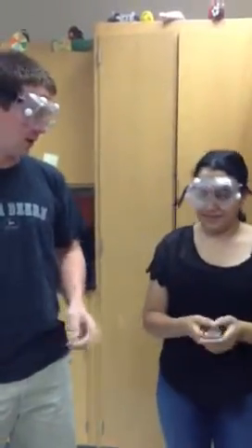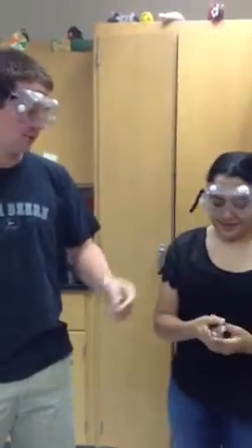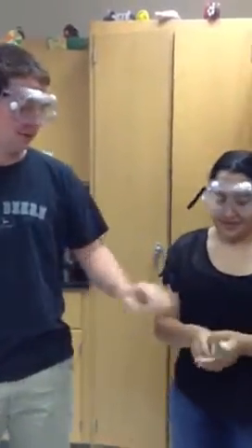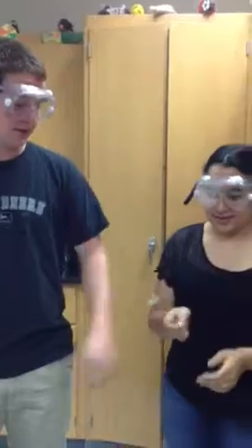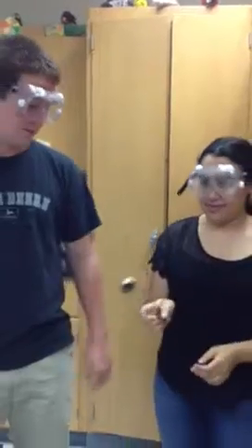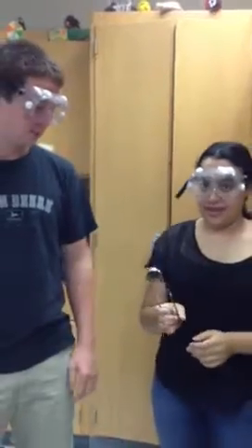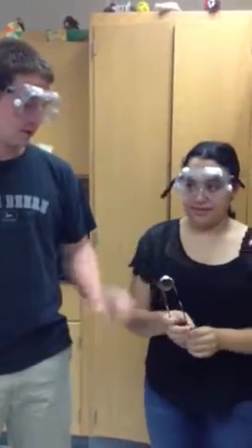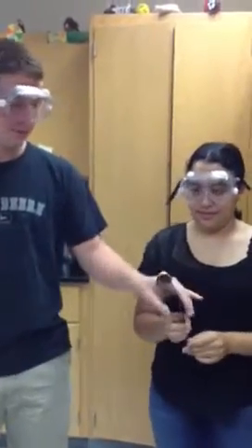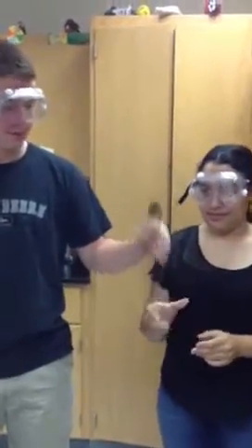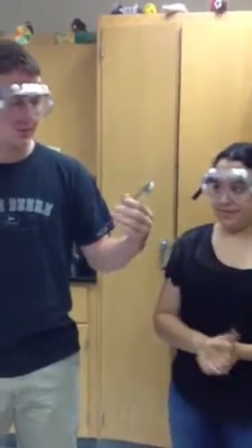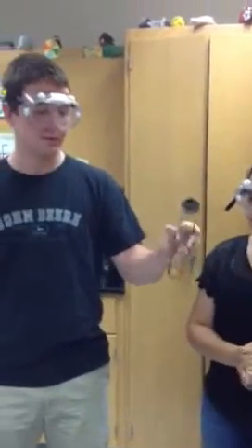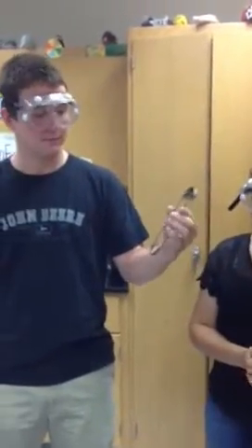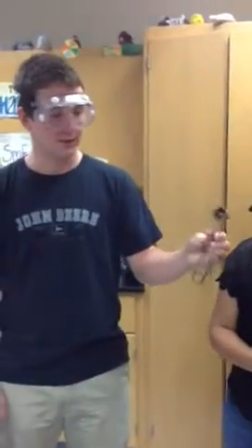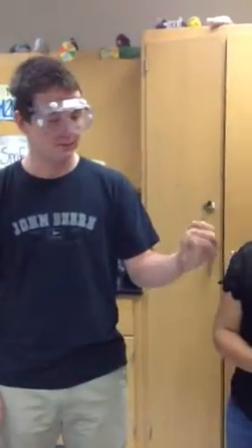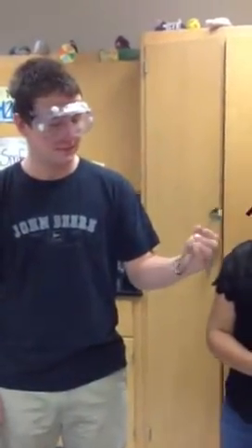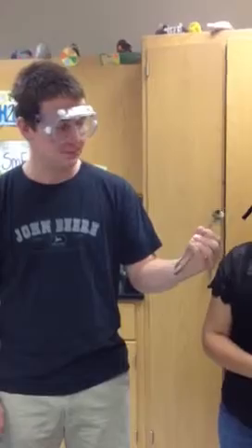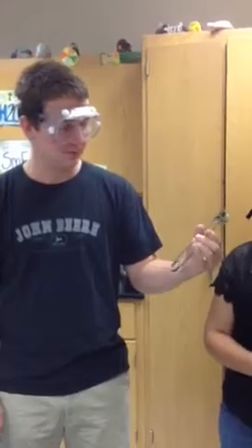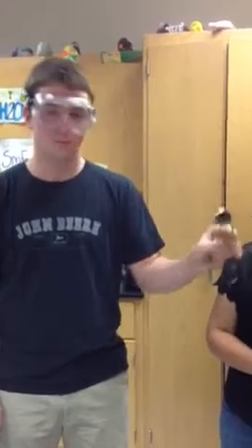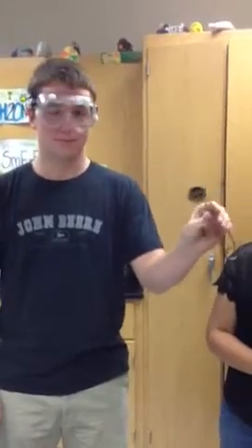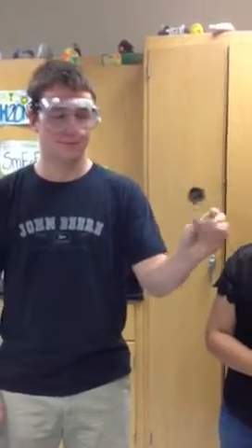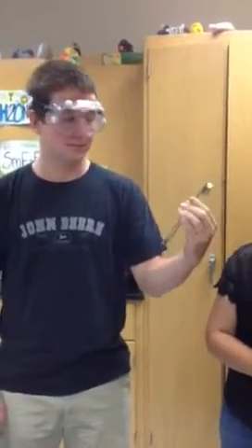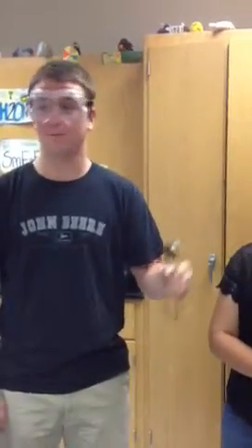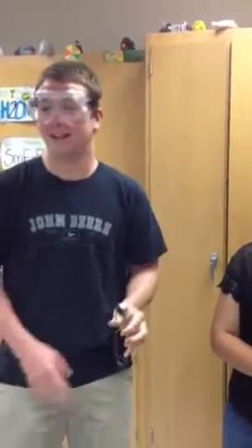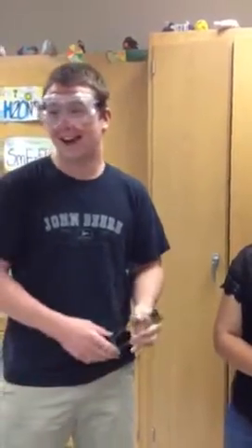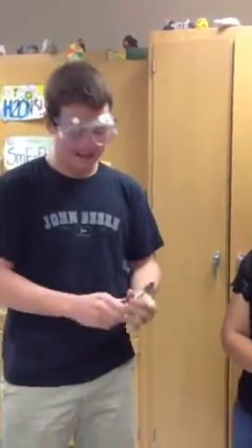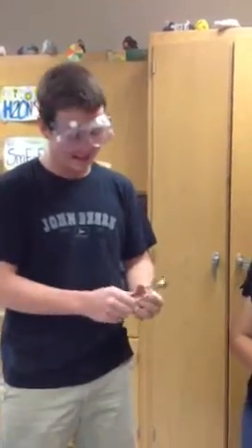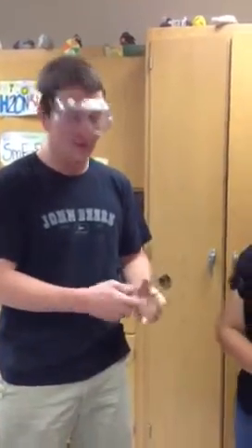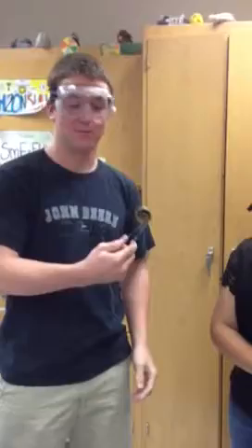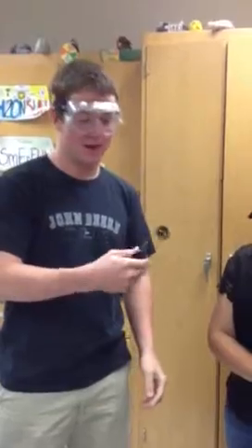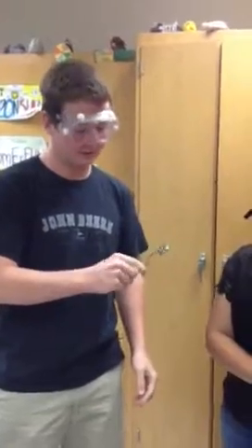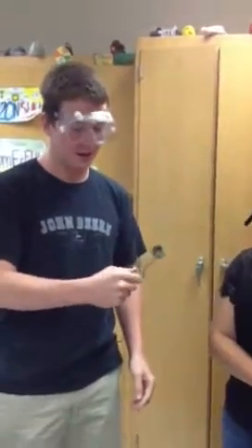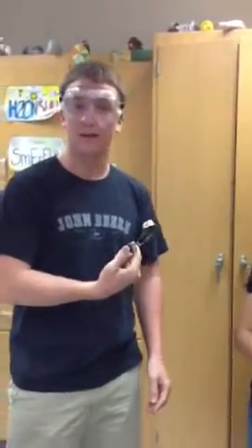Alright, this is a striker. In order to use it, you must squeeze it. Spark it there — like that.